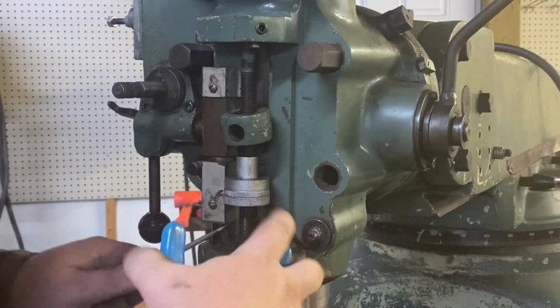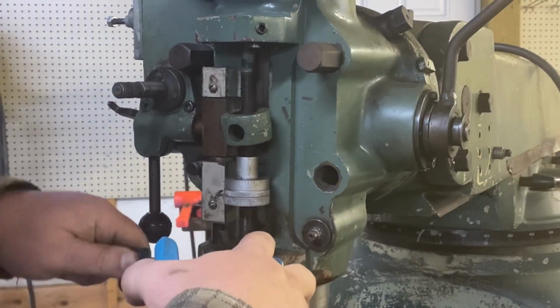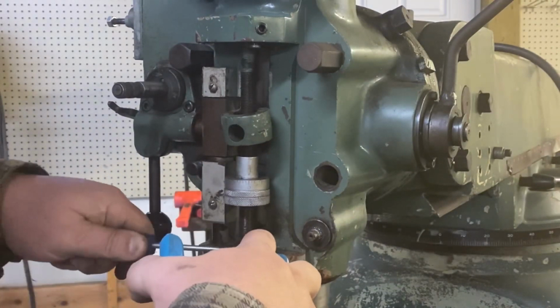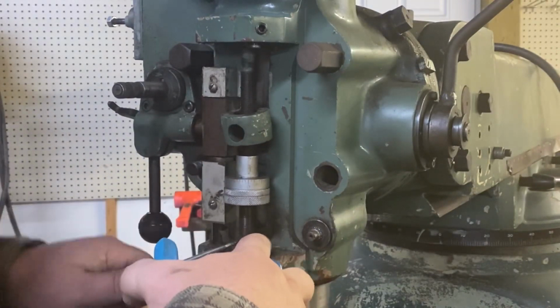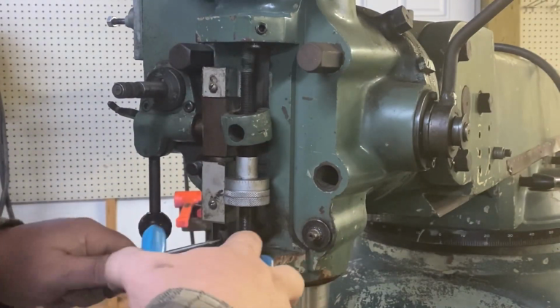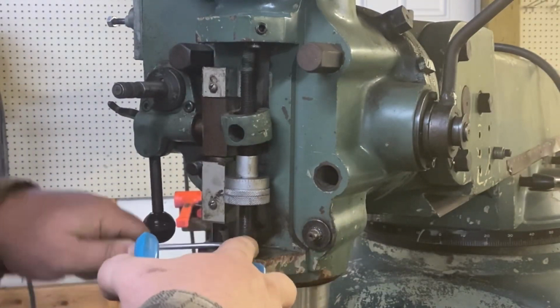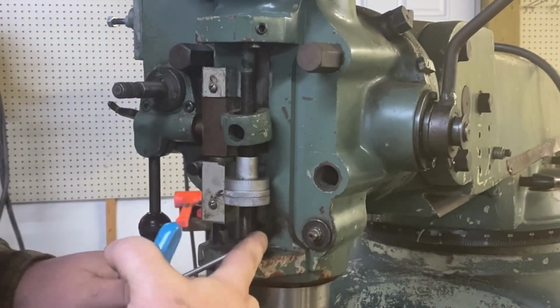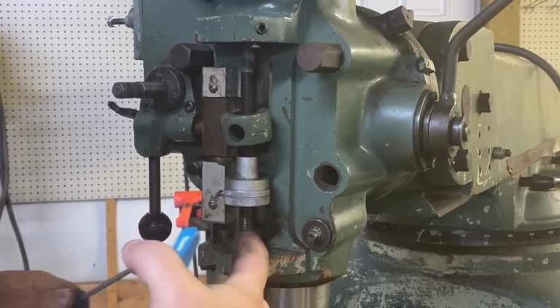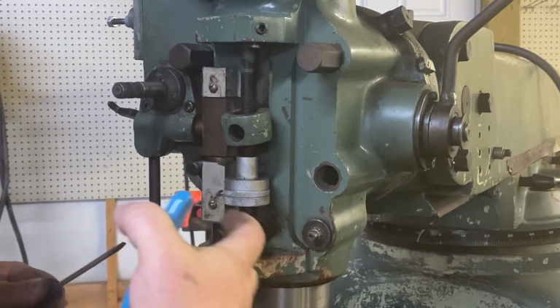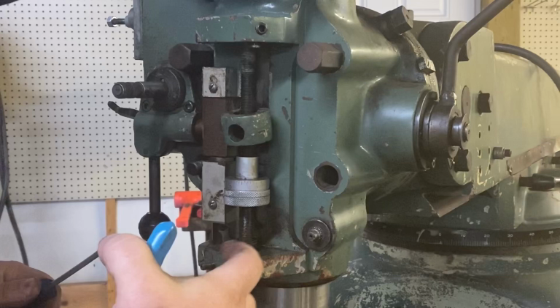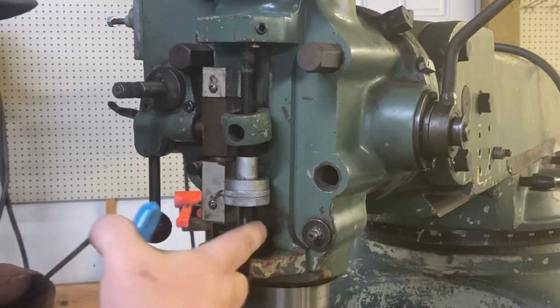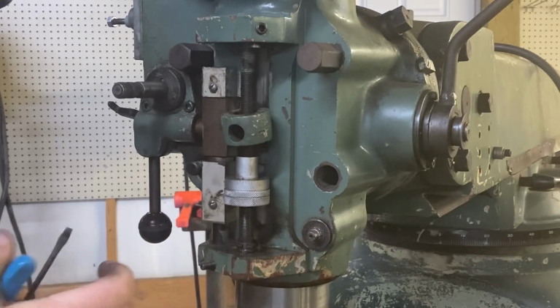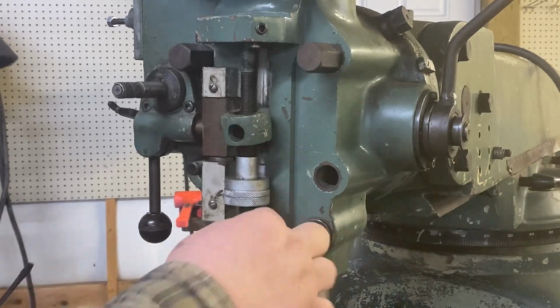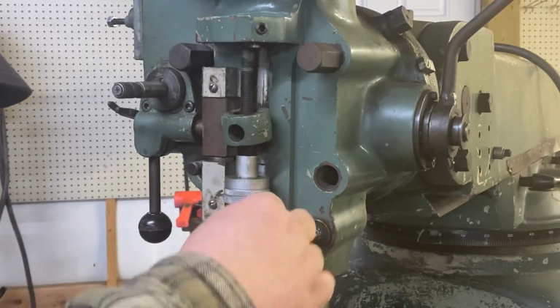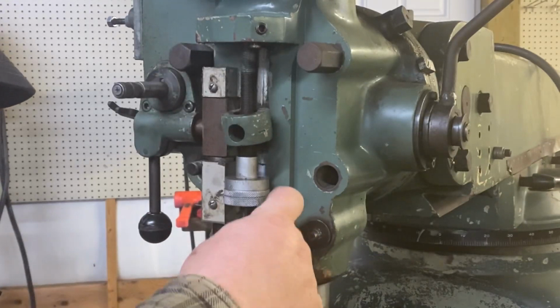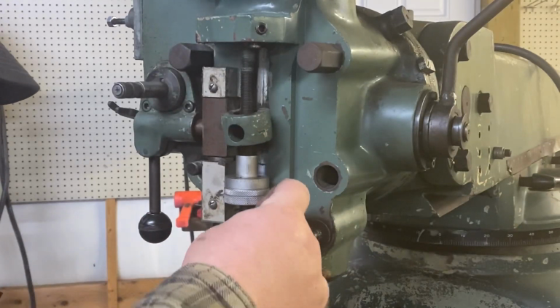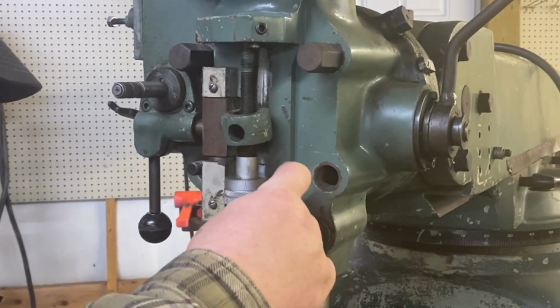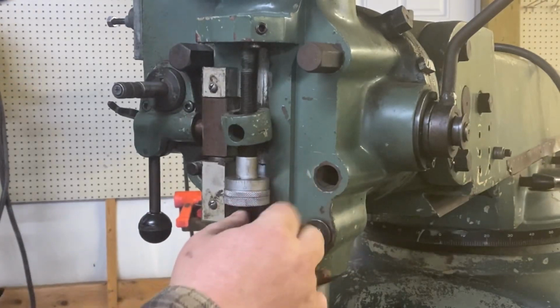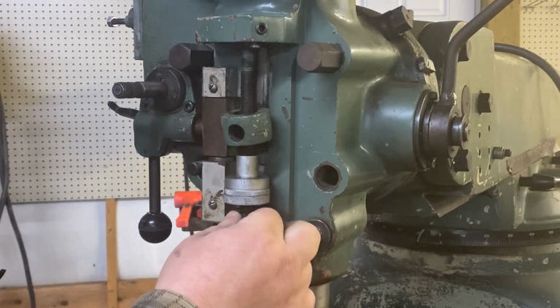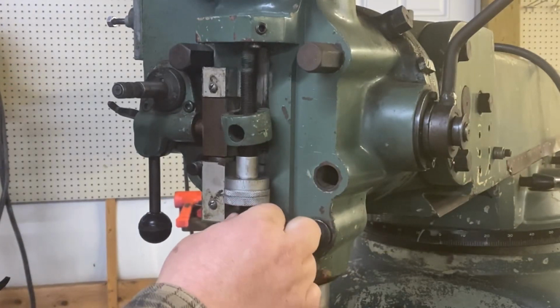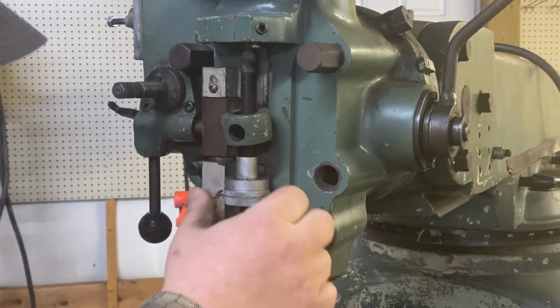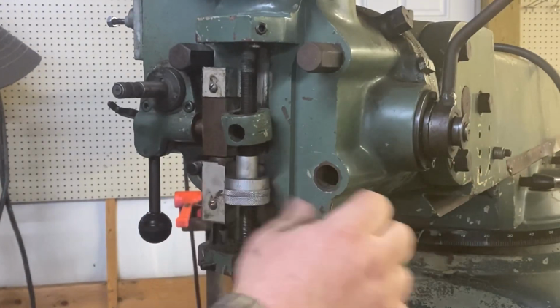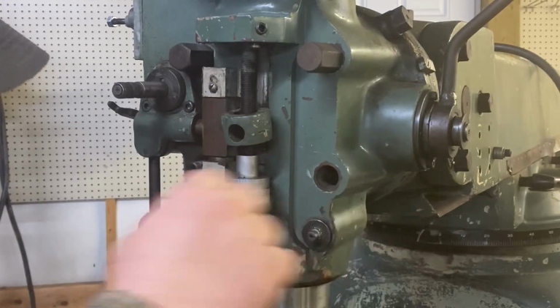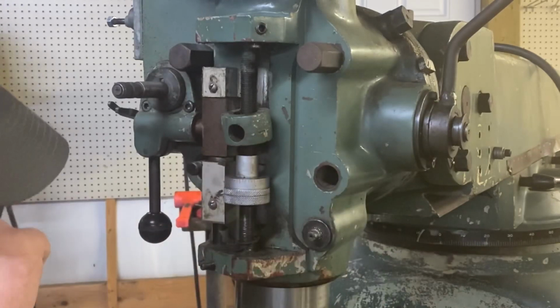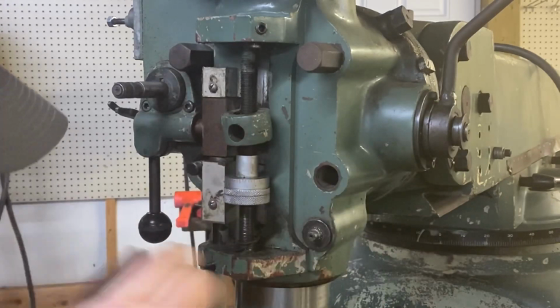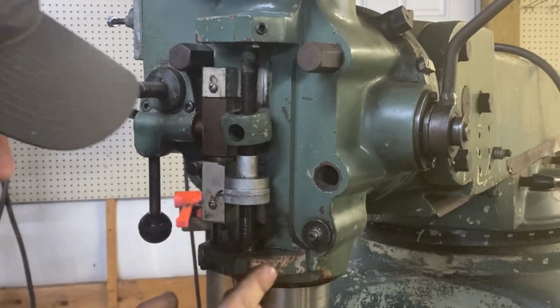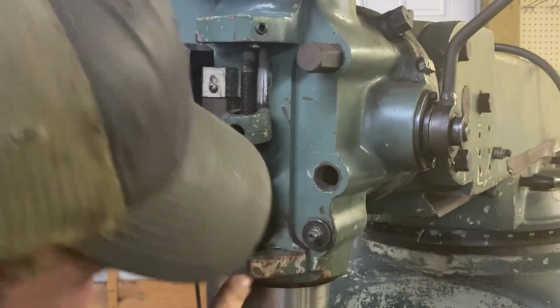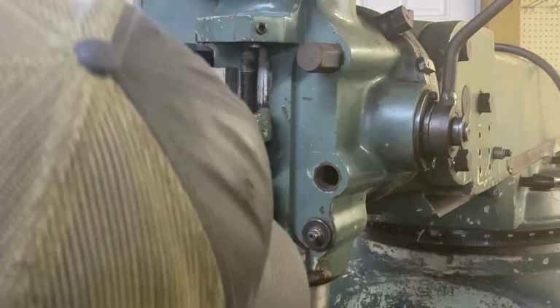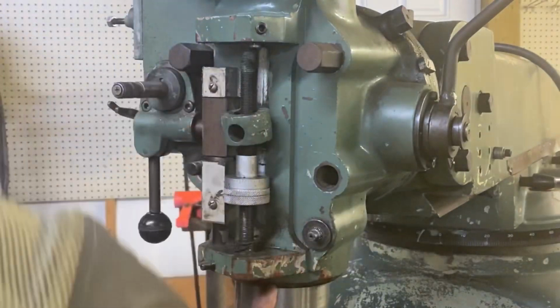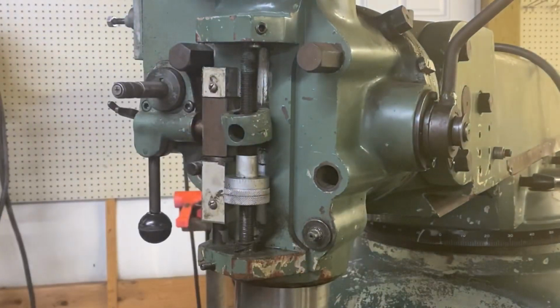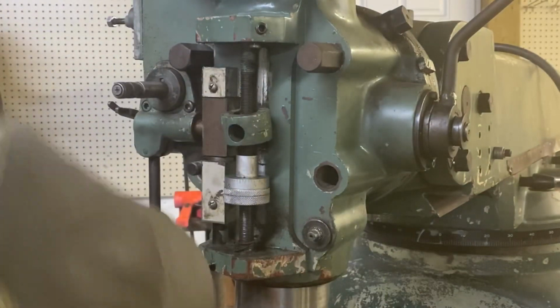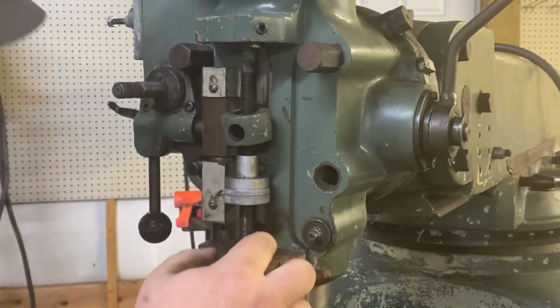Those guys are up off of that. So now there's that screw holding that in.